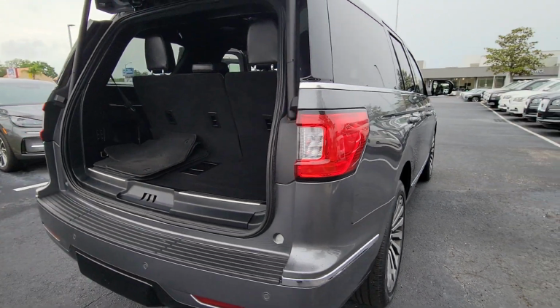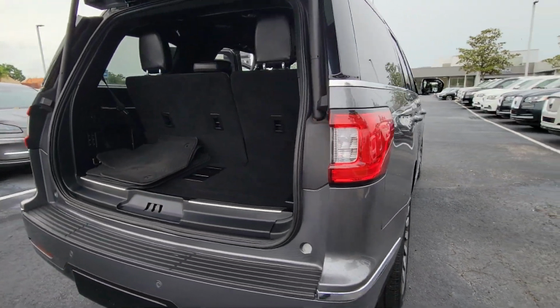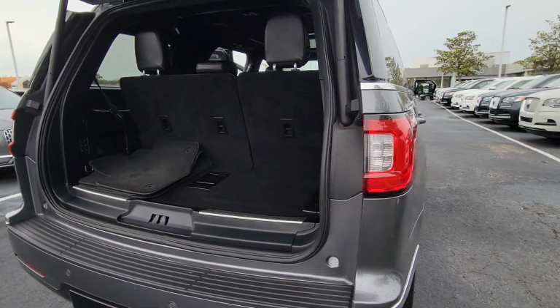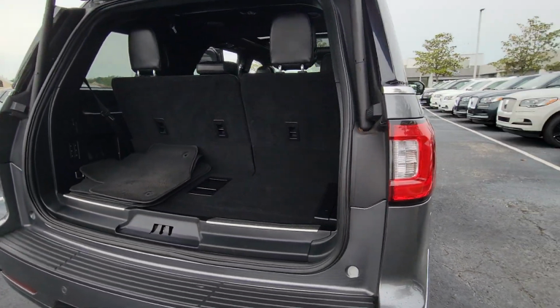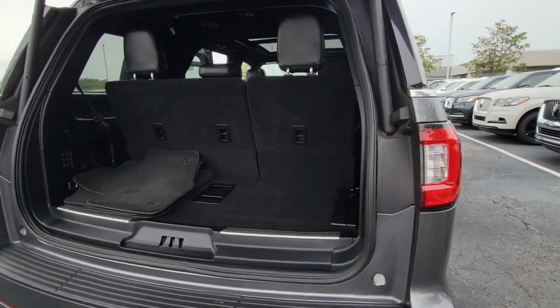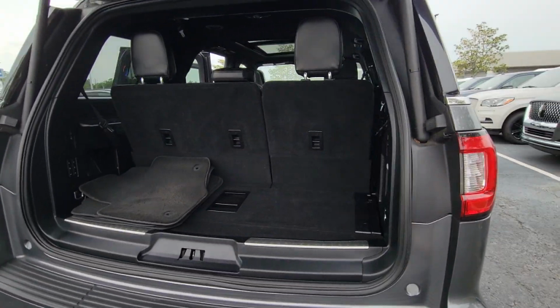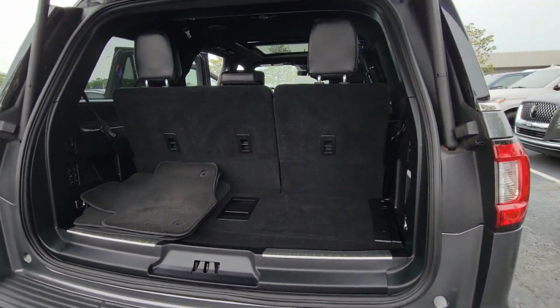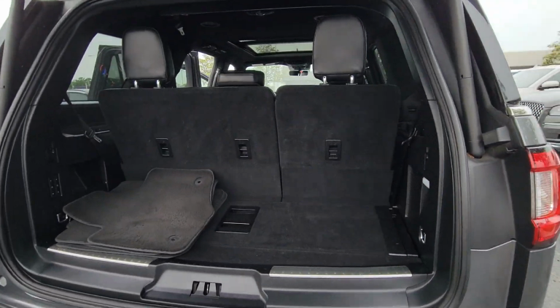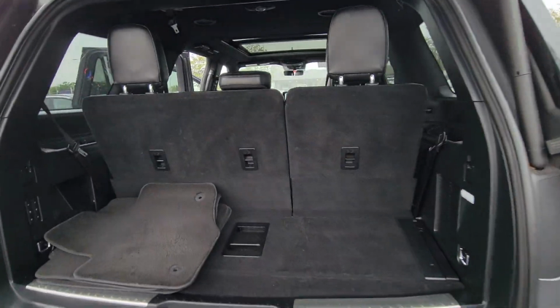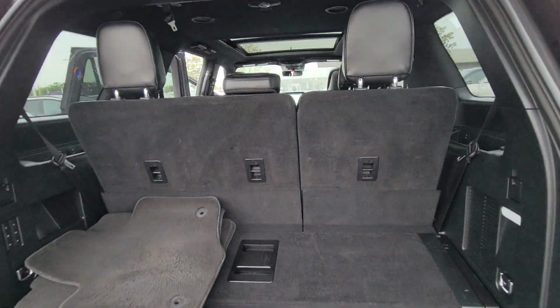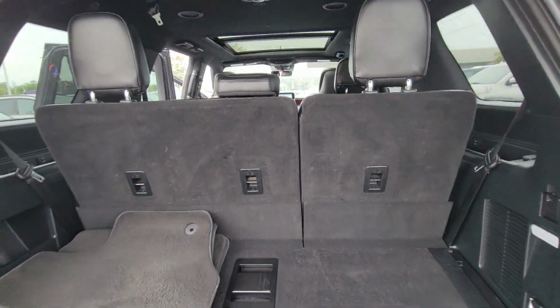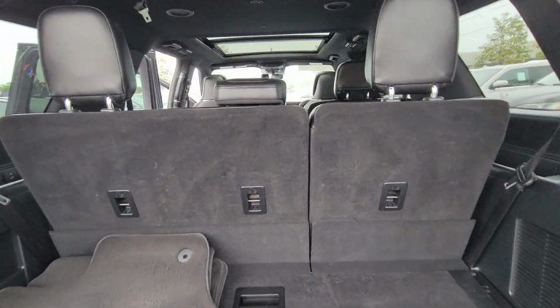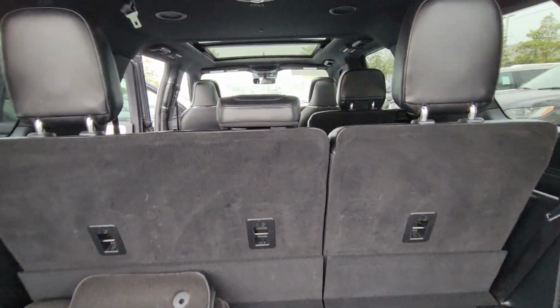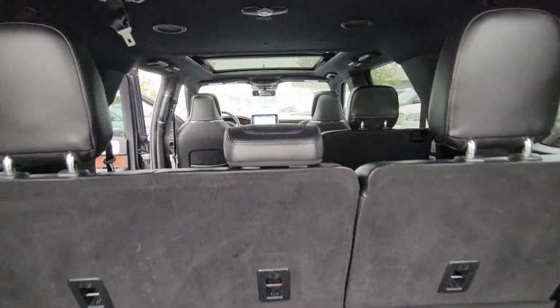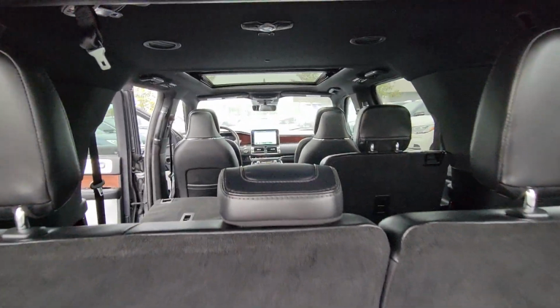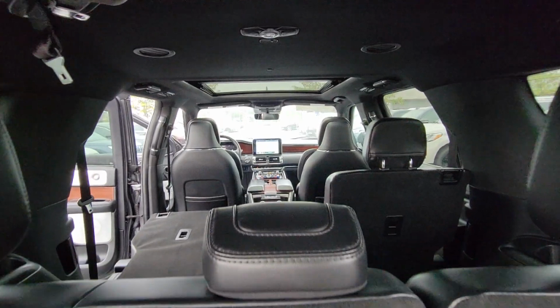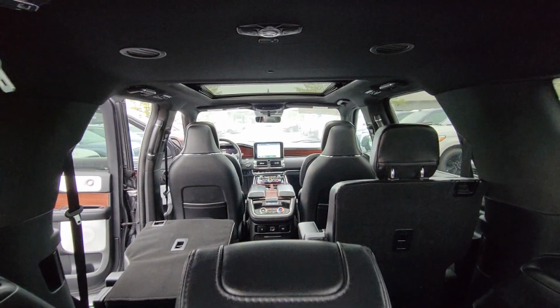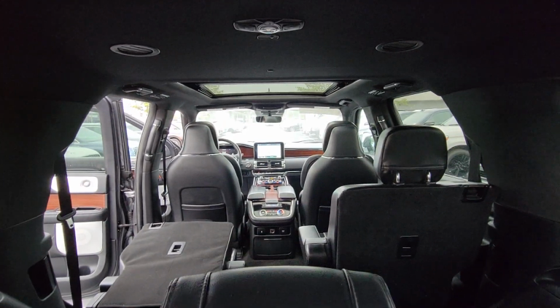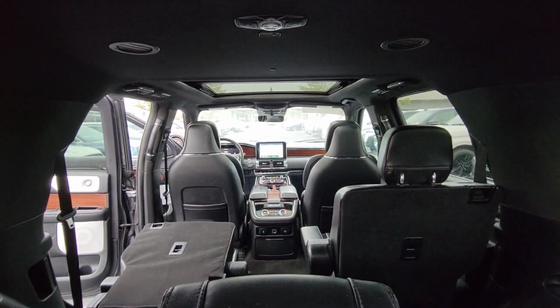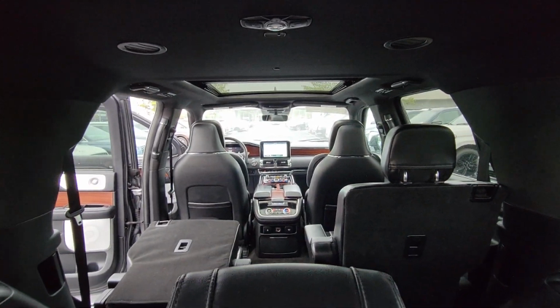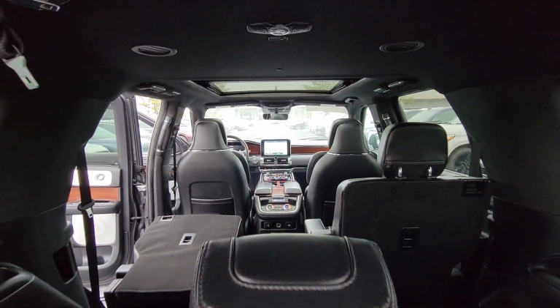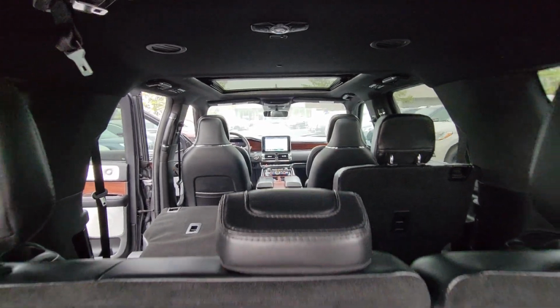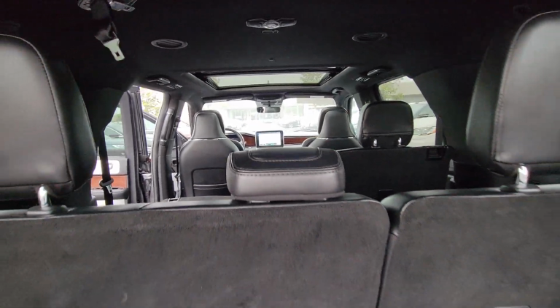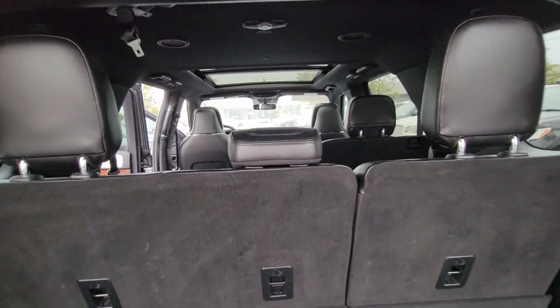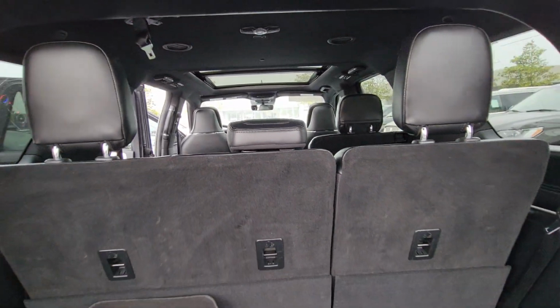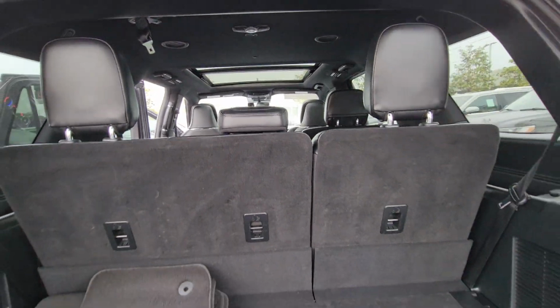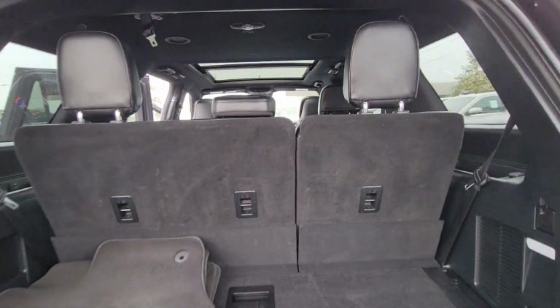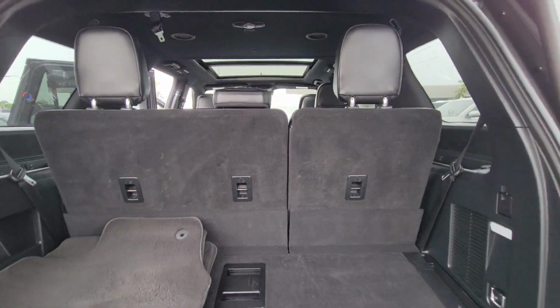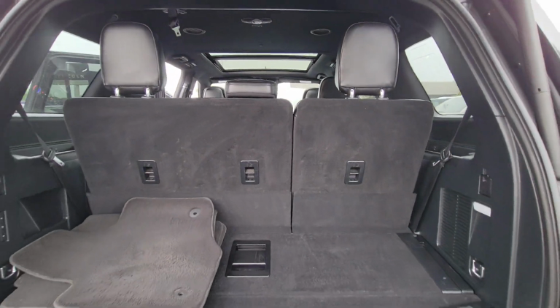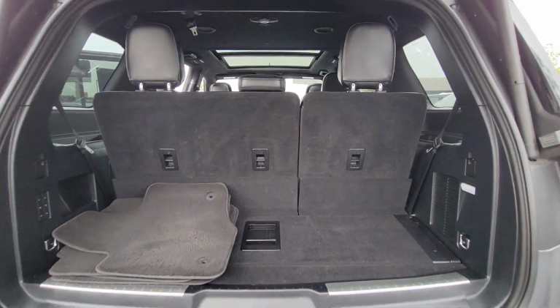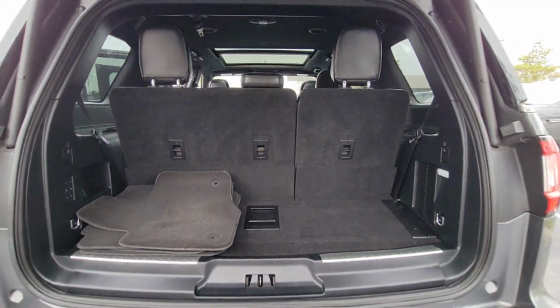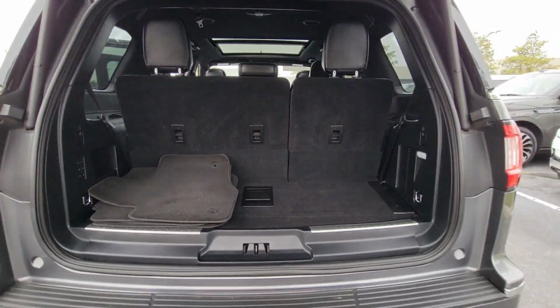Full-size SUV capability blends with three-row luxury seating and a host of onboard amenities to create the ultimate road trip experience.